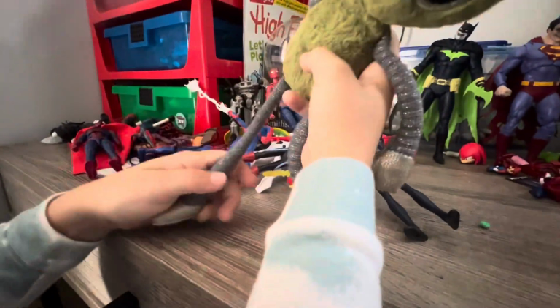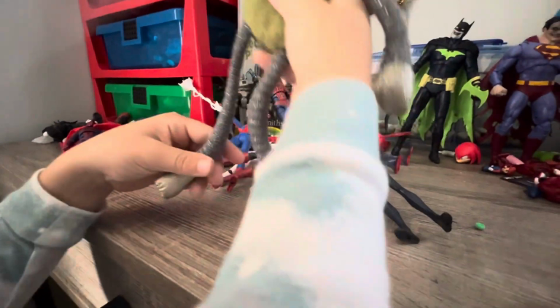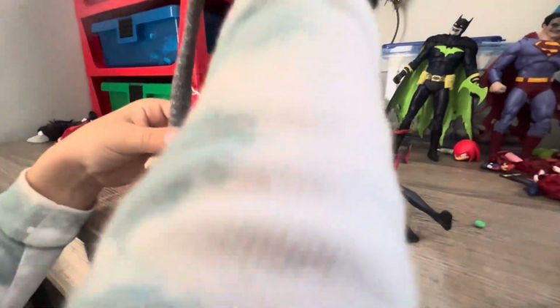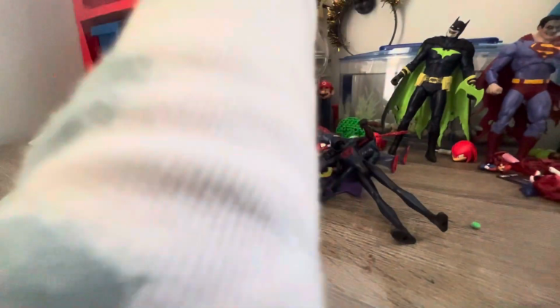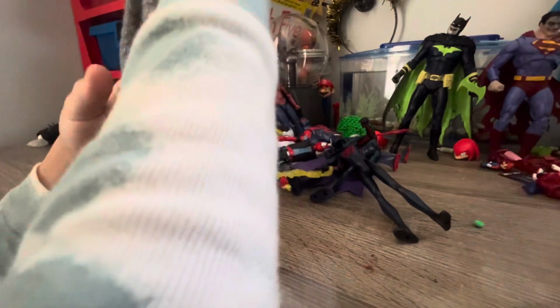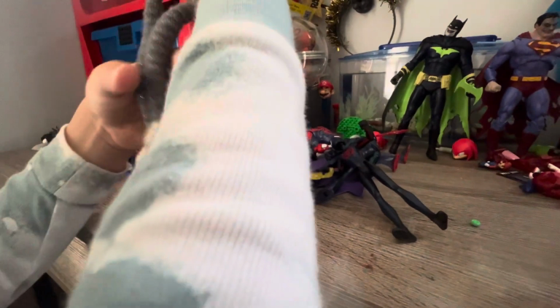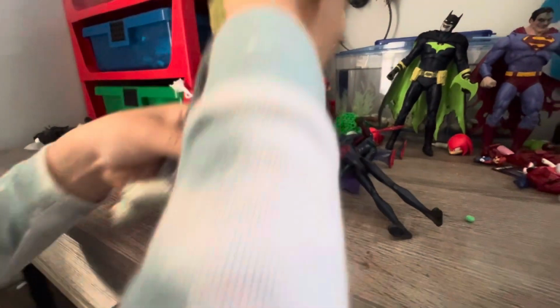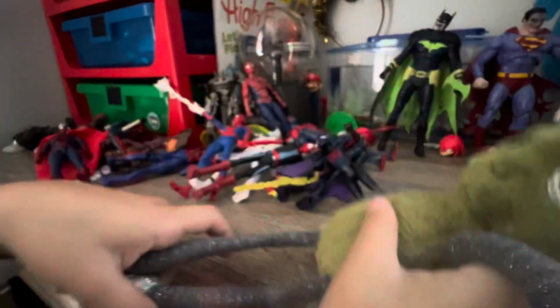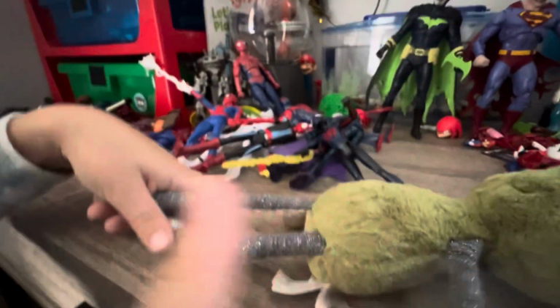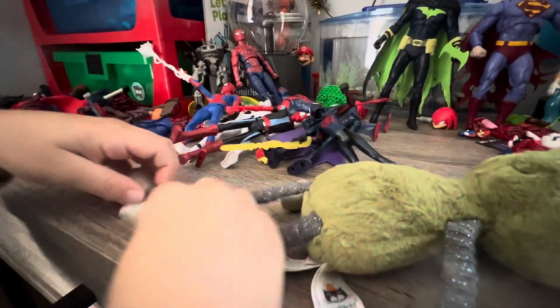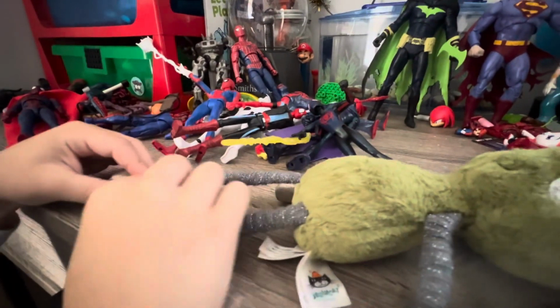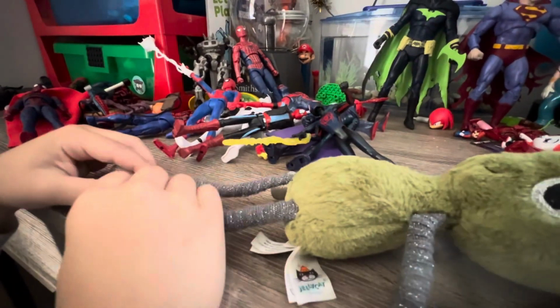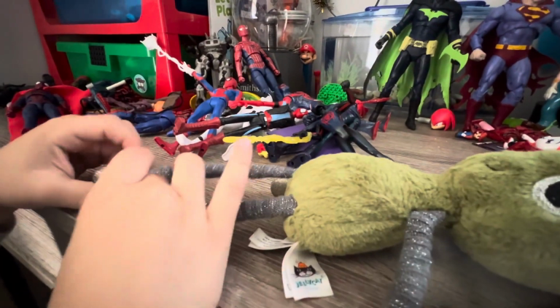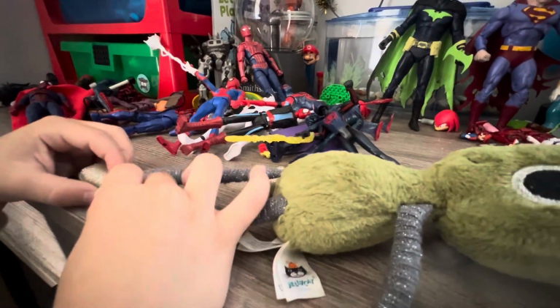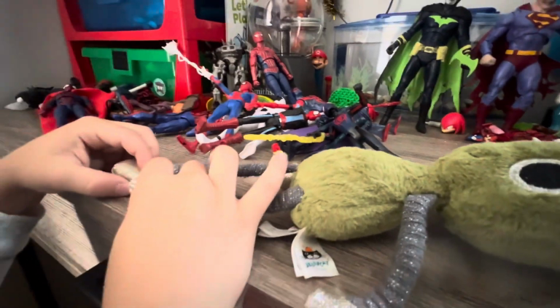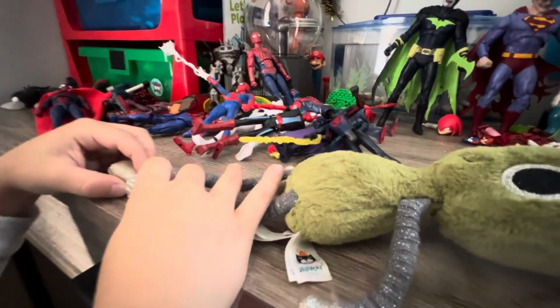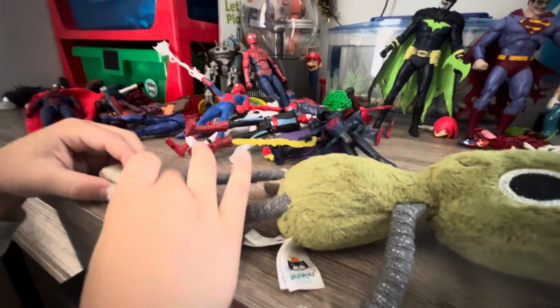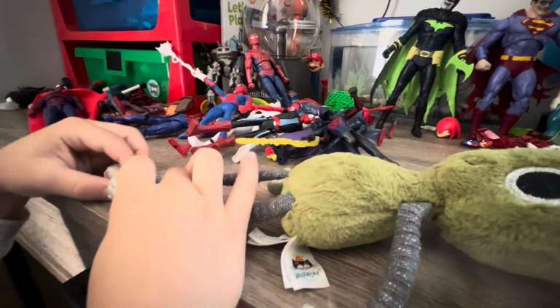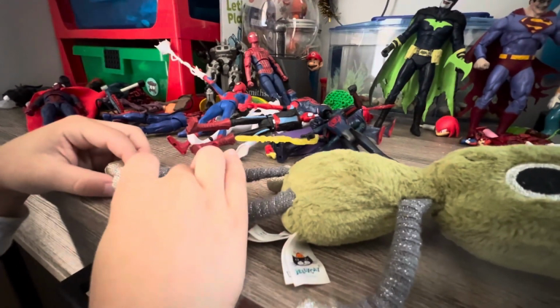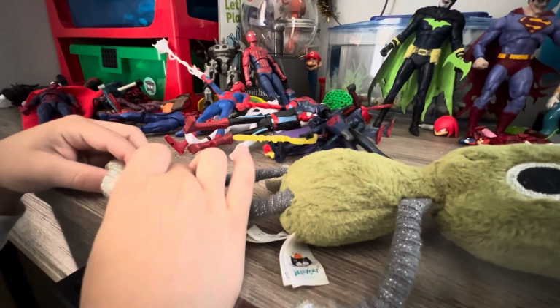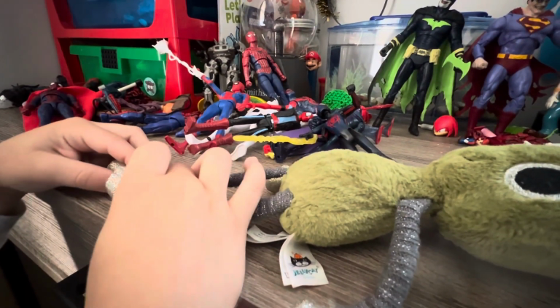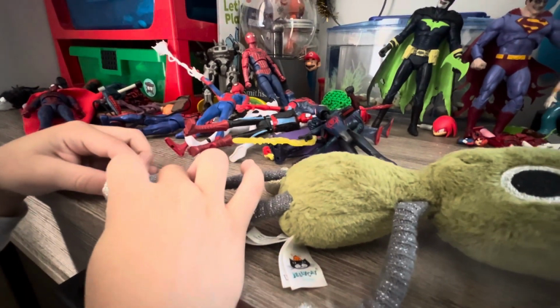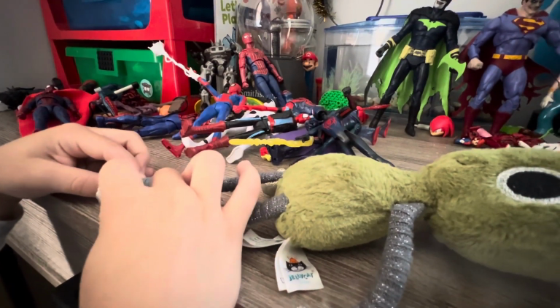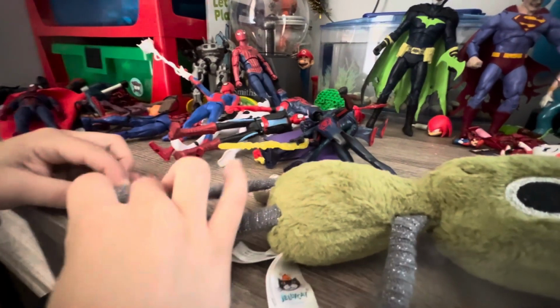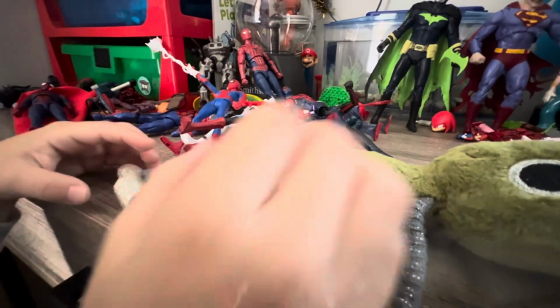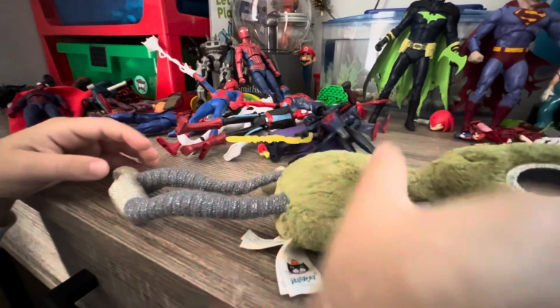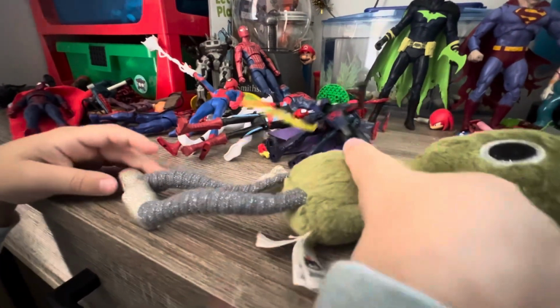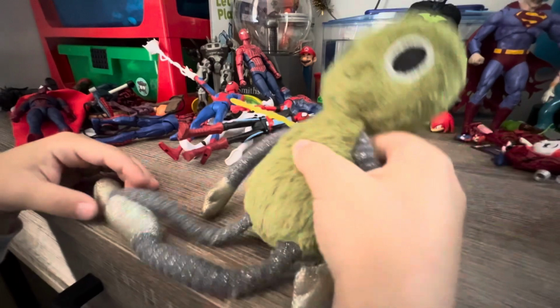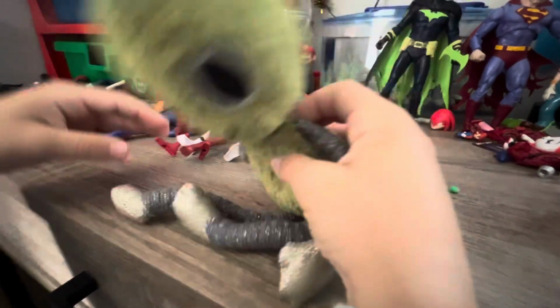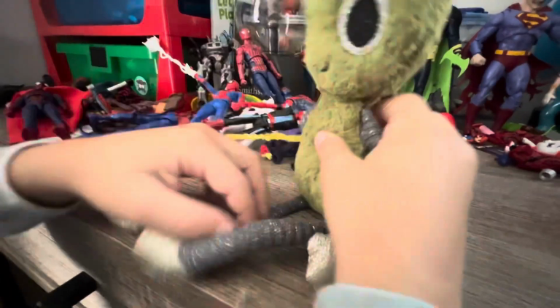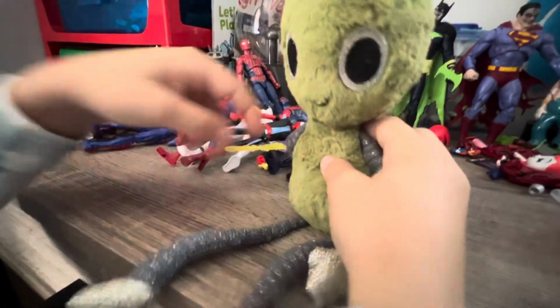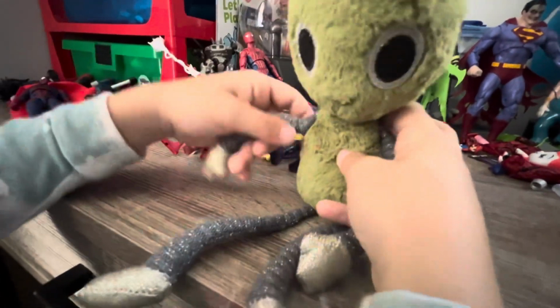This guy came with a broken leg — it's like falling off for some reason. One leg is literally longer than the other leg, because of whoever packaged this thing.